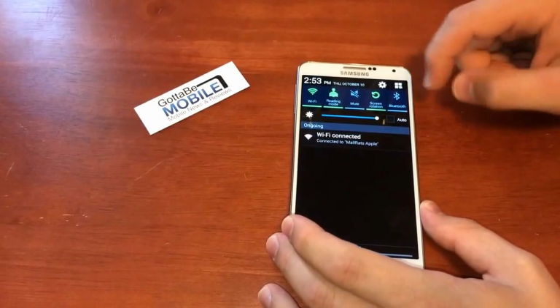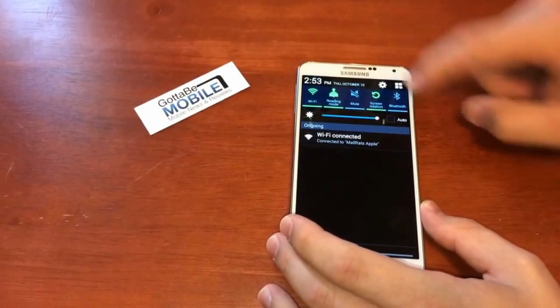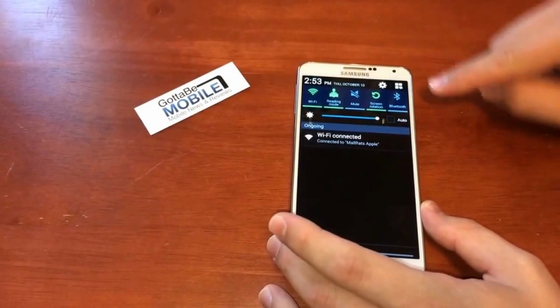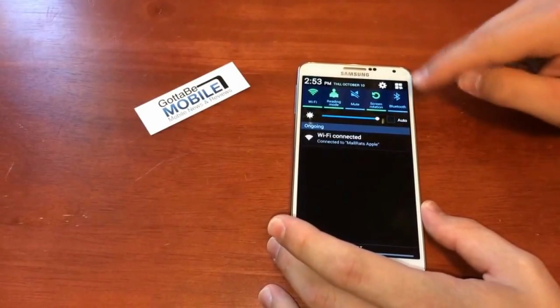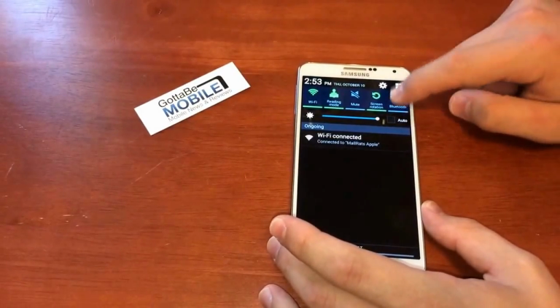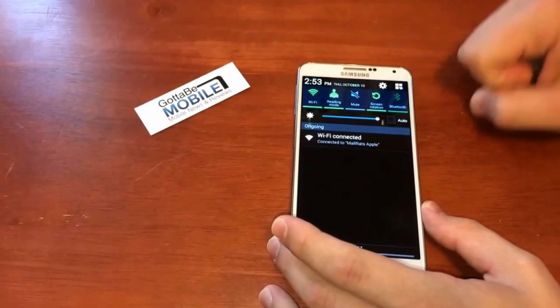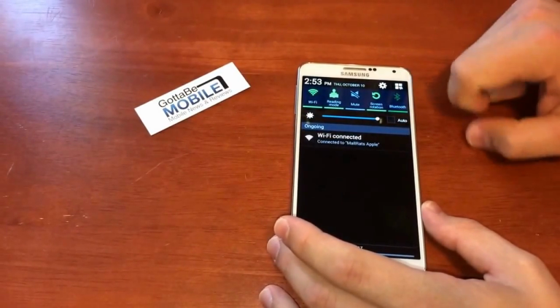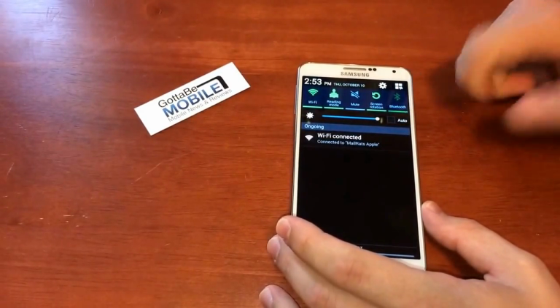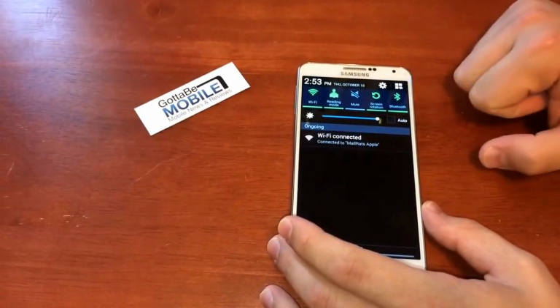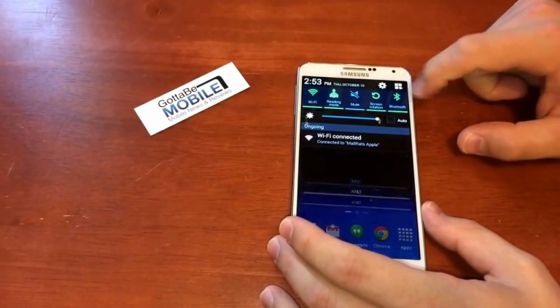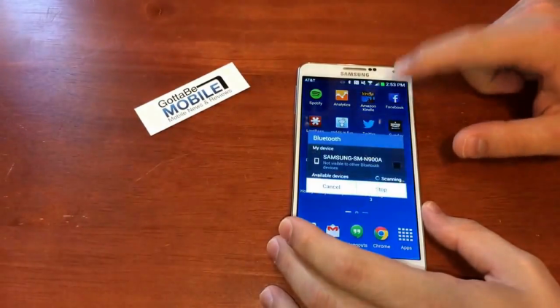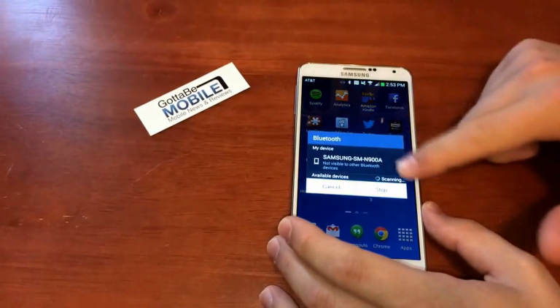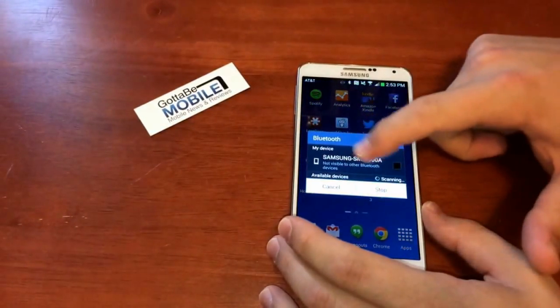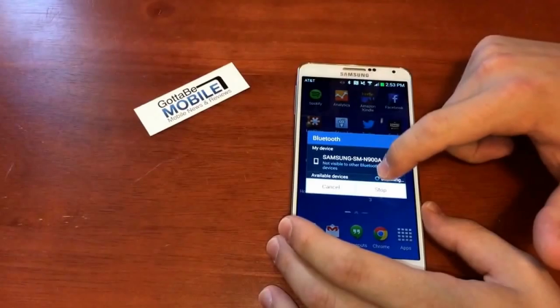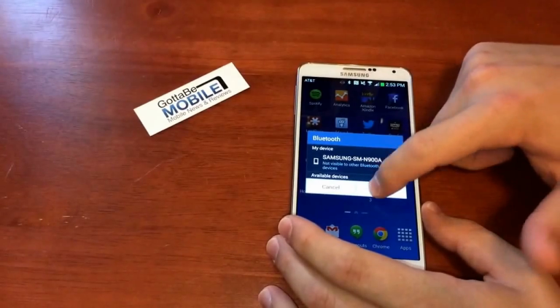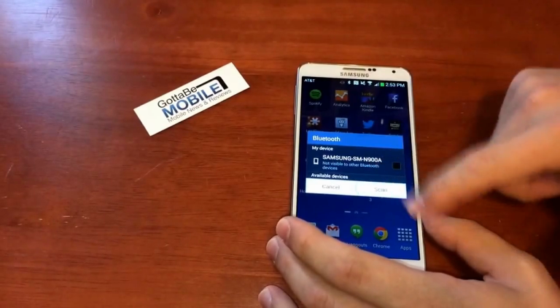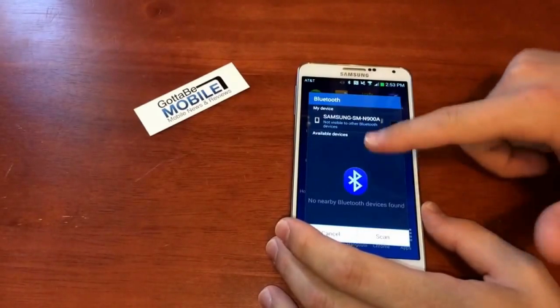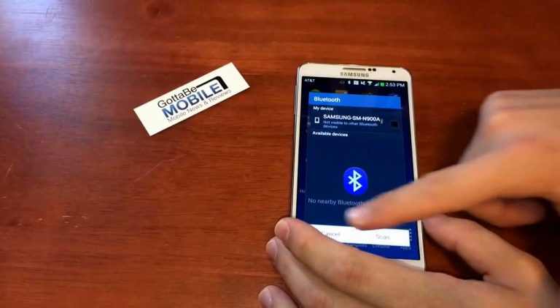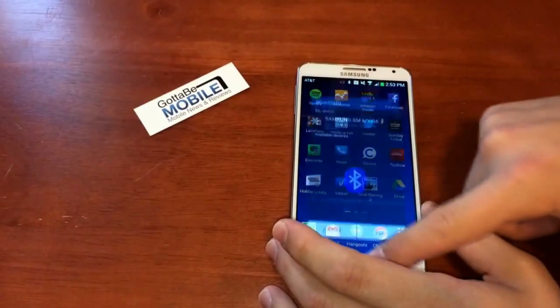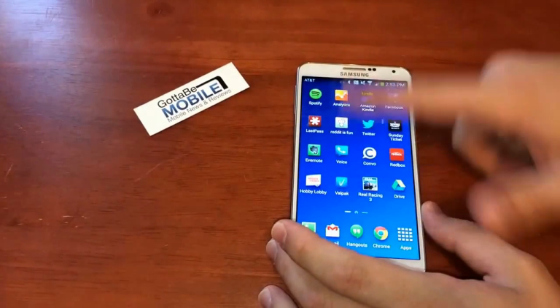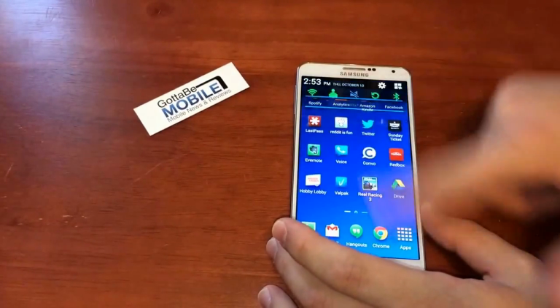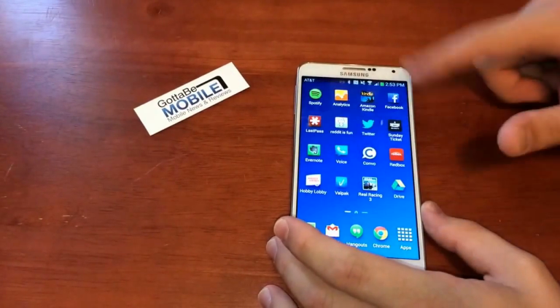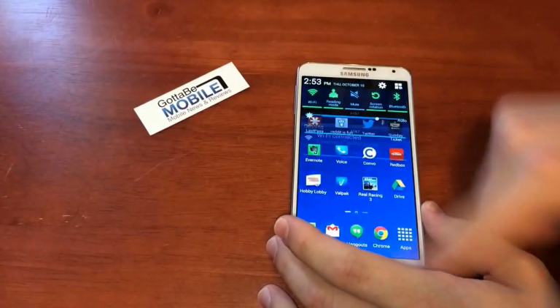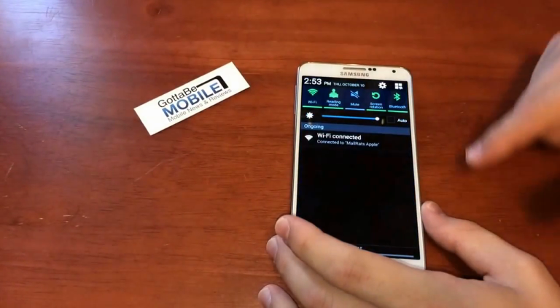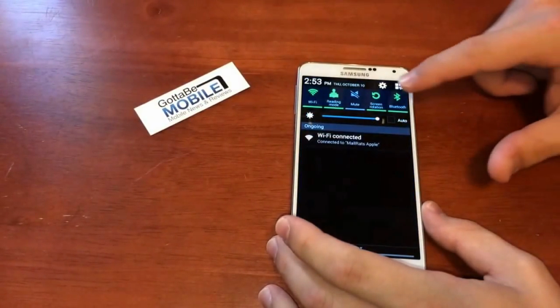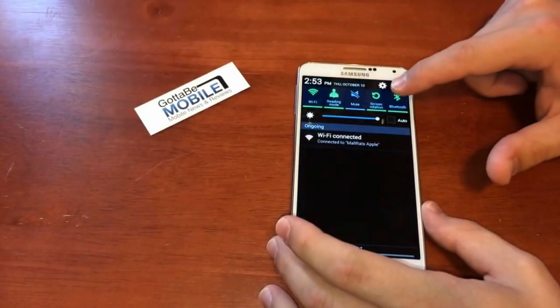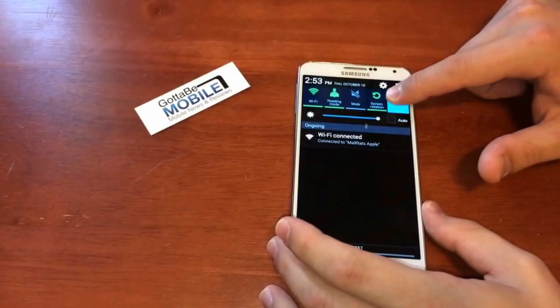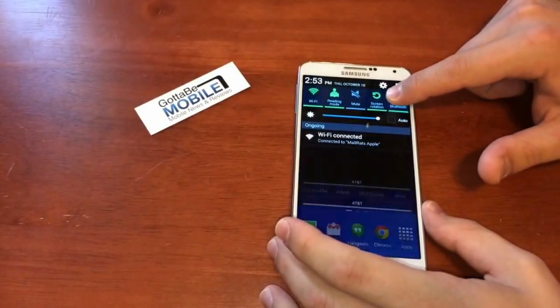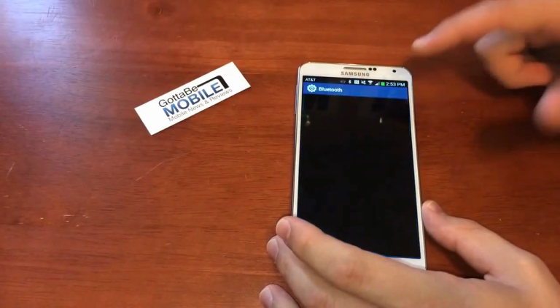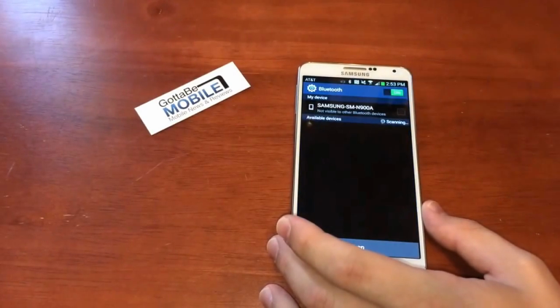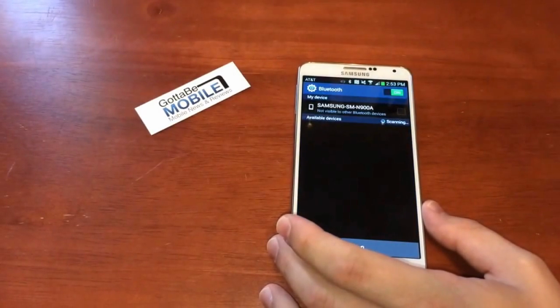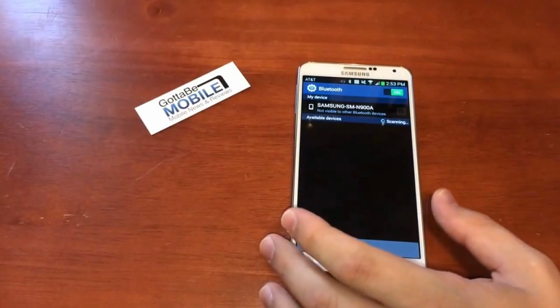Another tip: you can tap to turn a setting on or off. But if you tap and hold — for example, I want to go into my Bluetooth settings by tap and hold — it'll open Bluetooth settings.